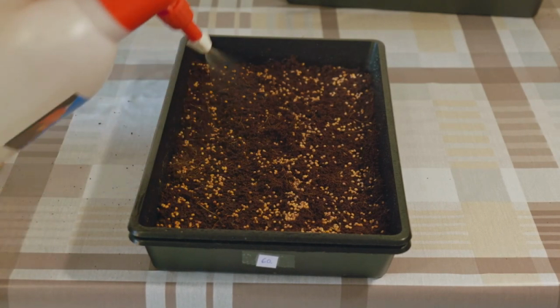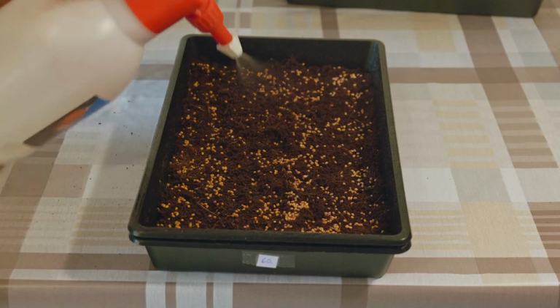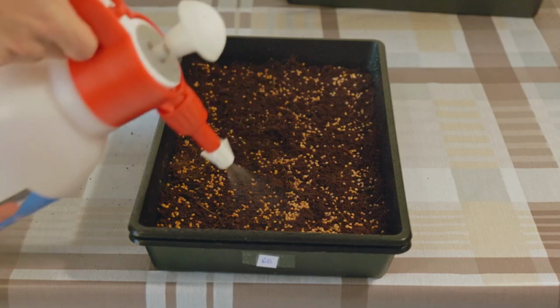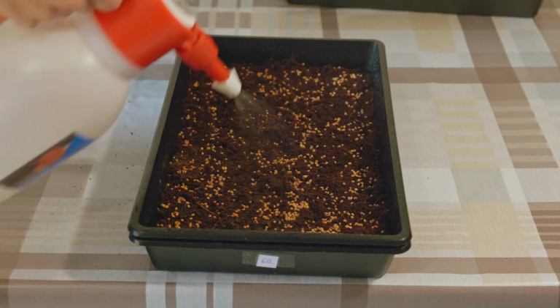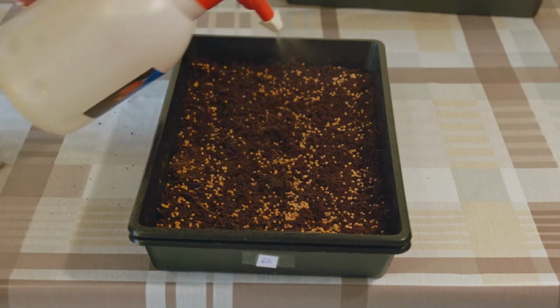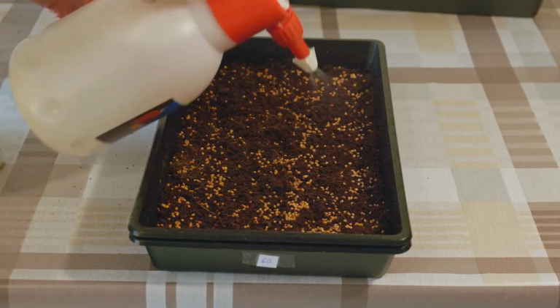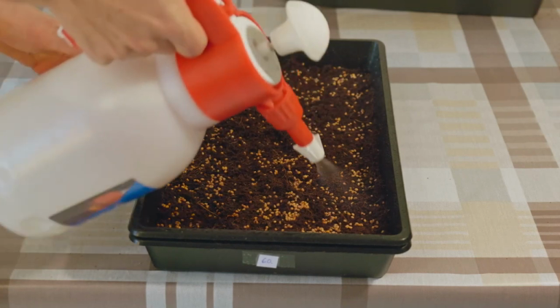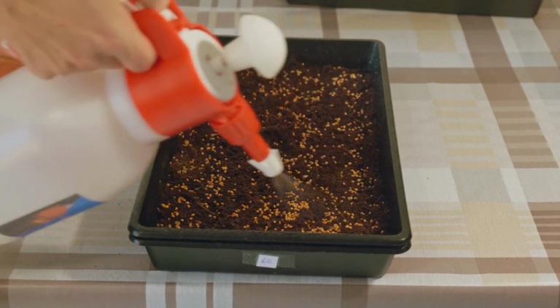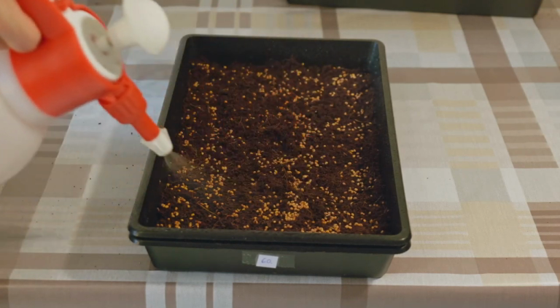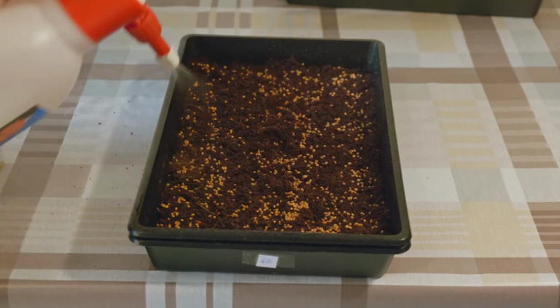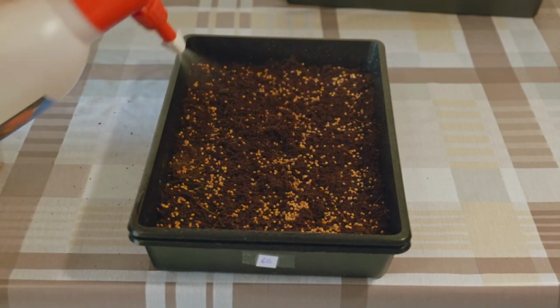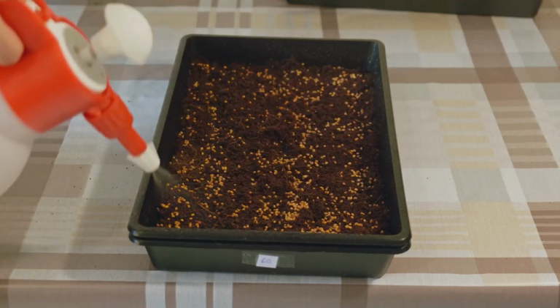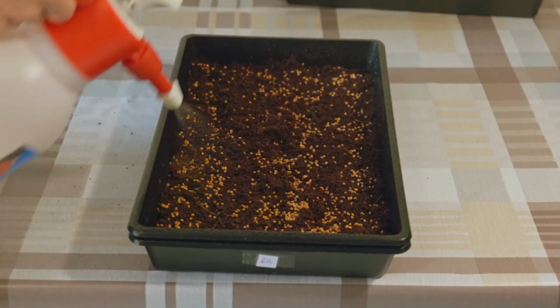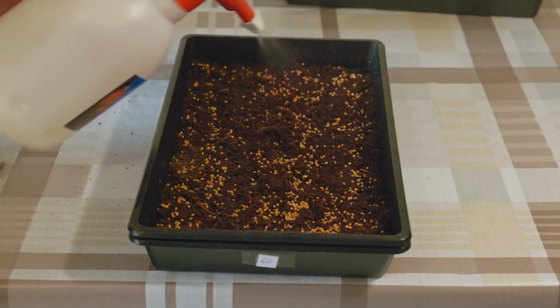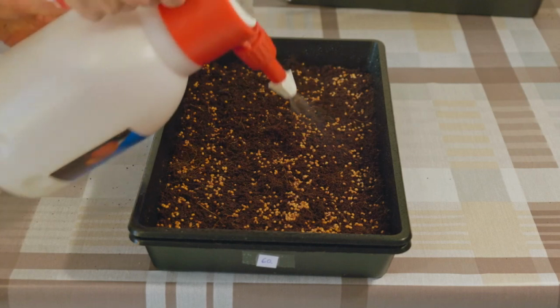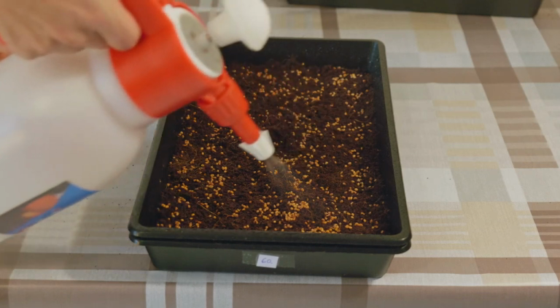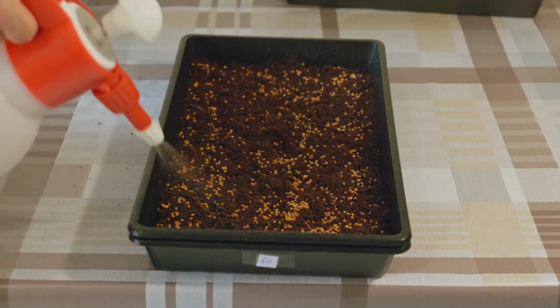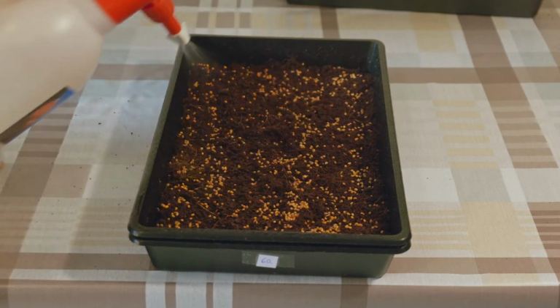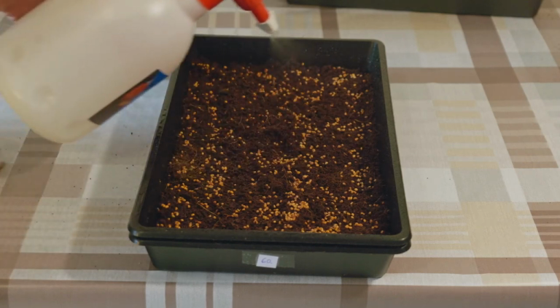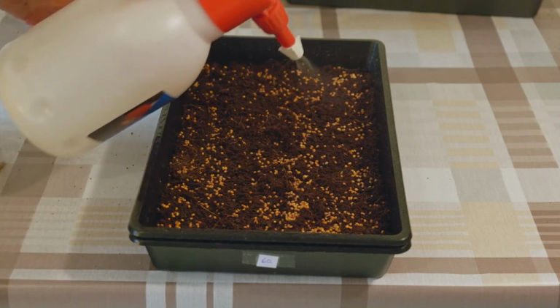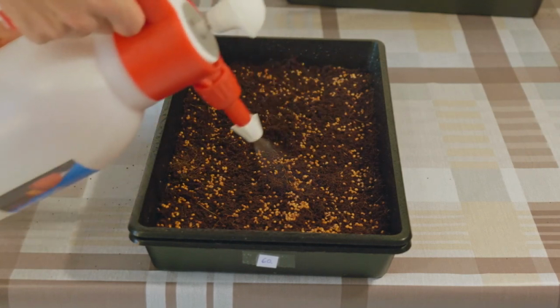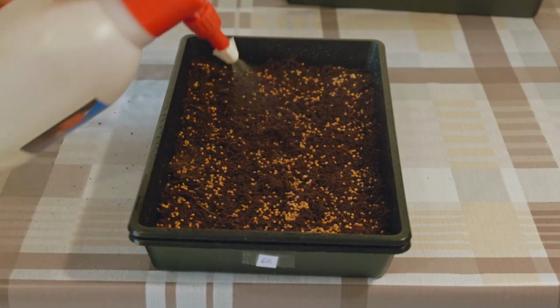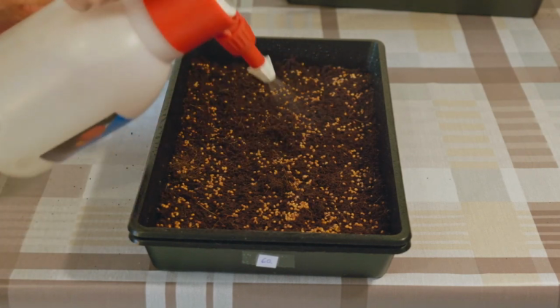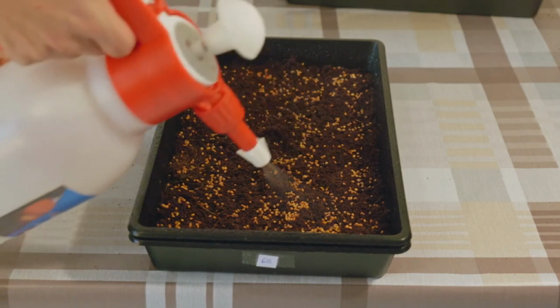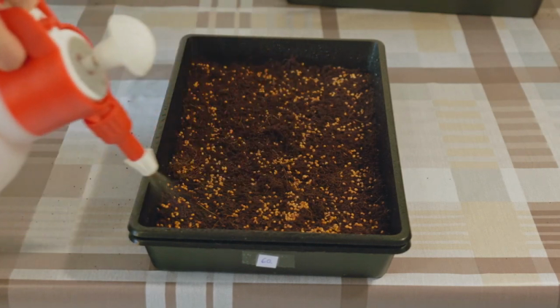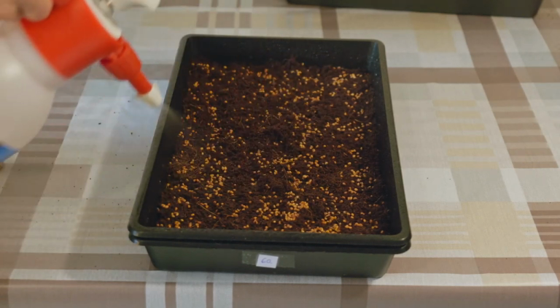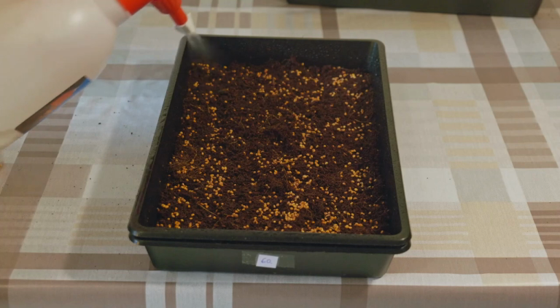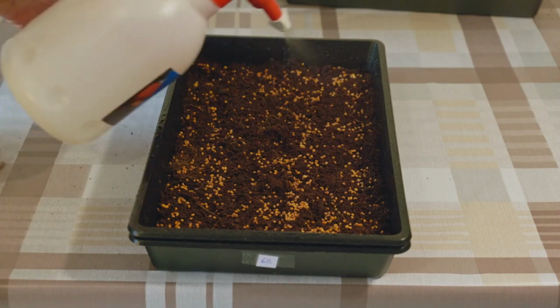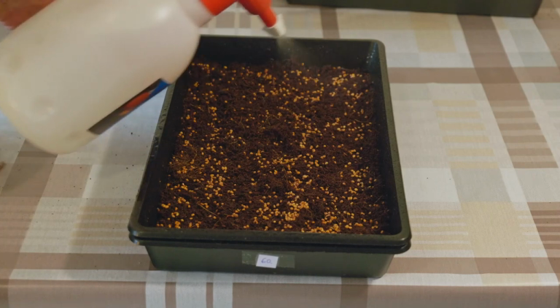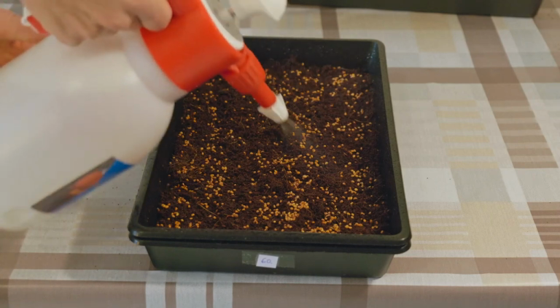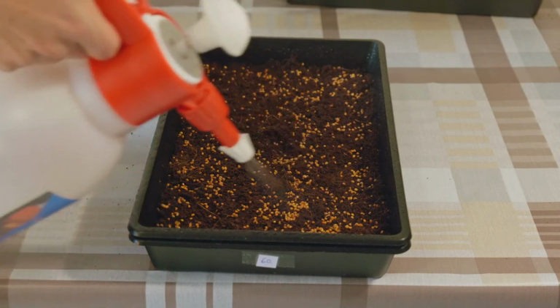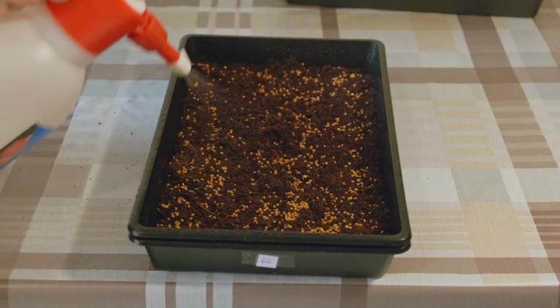After deploying the seeds, water the tray thoroughly. Most microgreens need water once or twice a day, especially if you have a thin layer of growing medium.